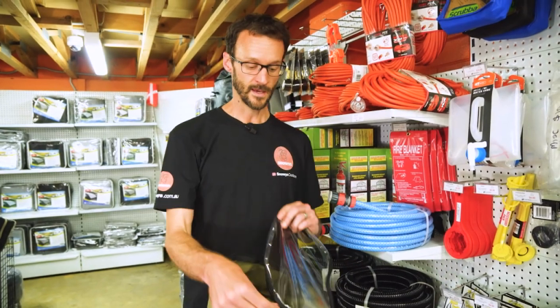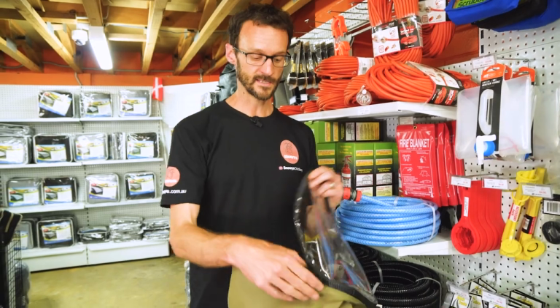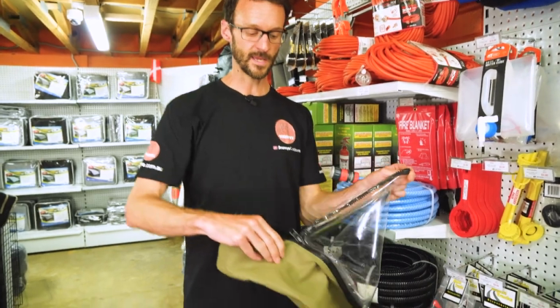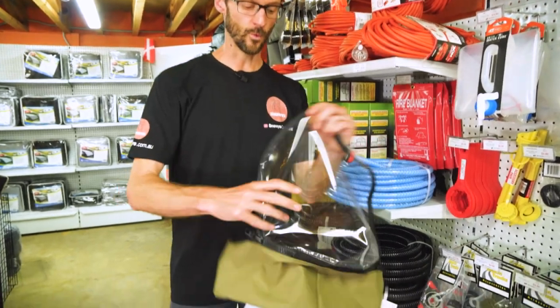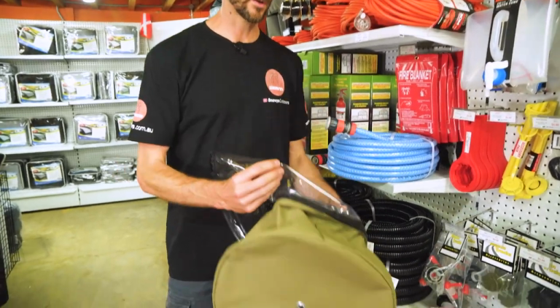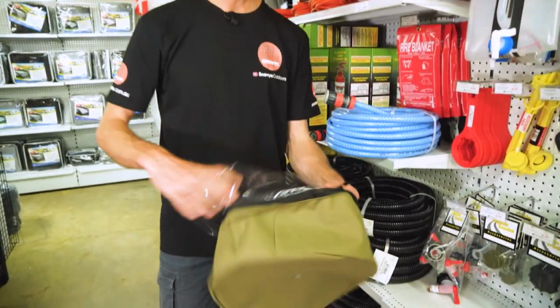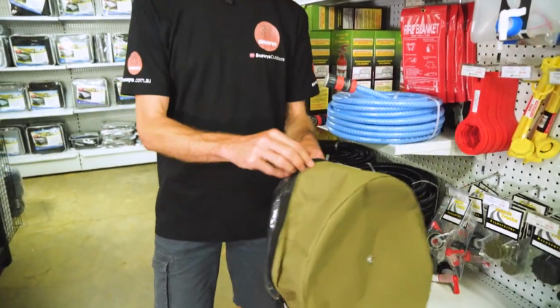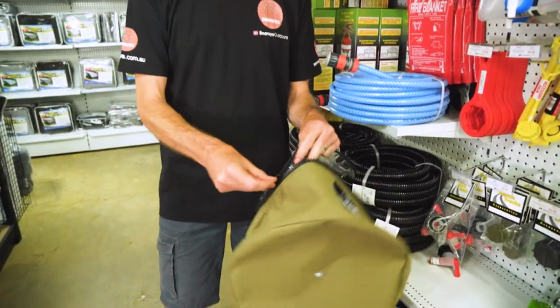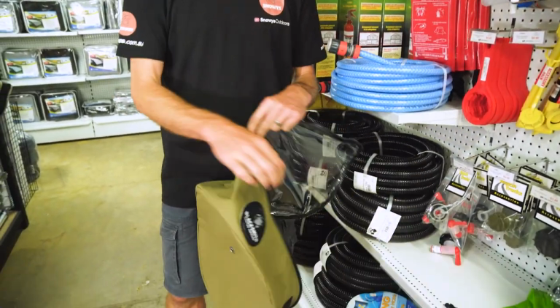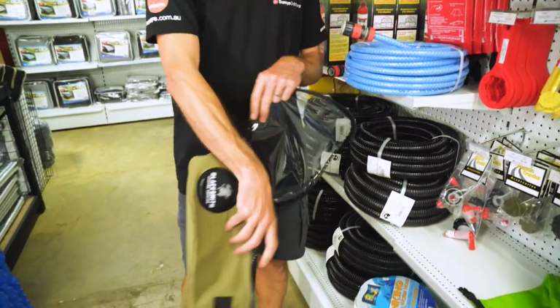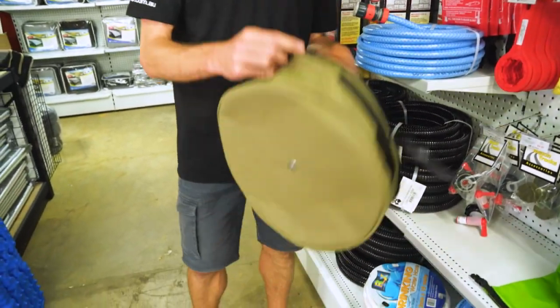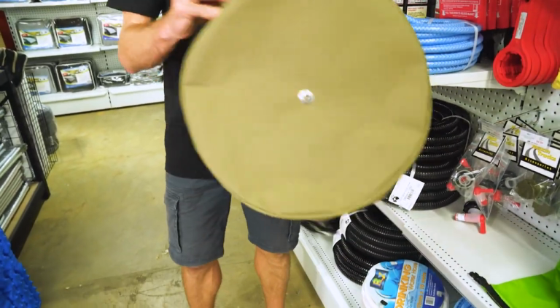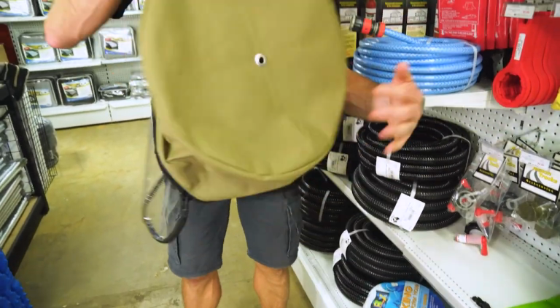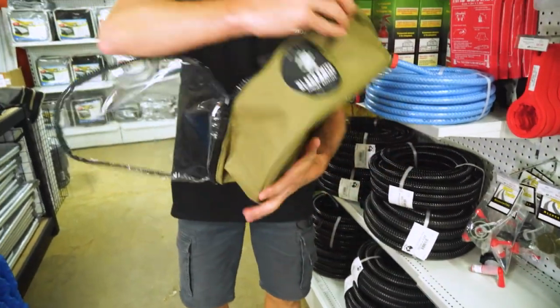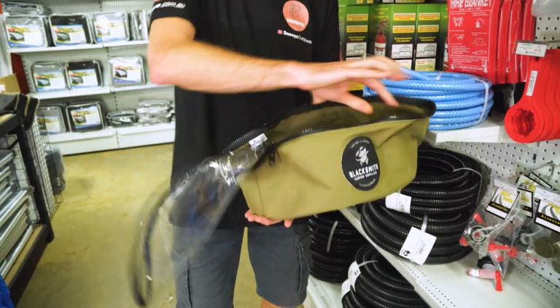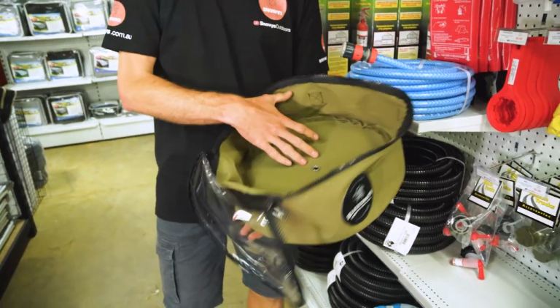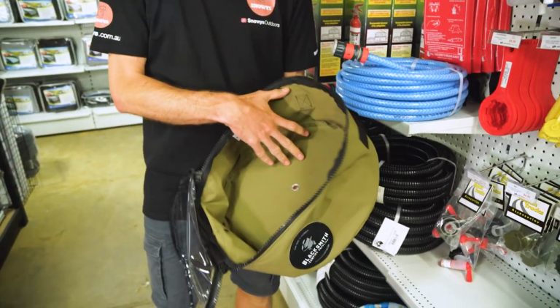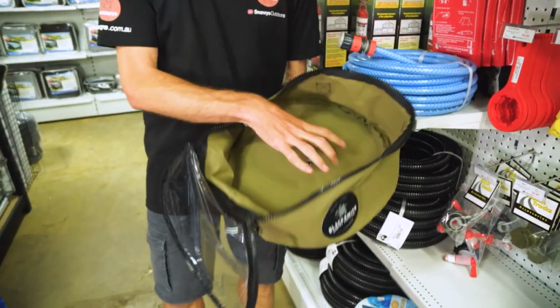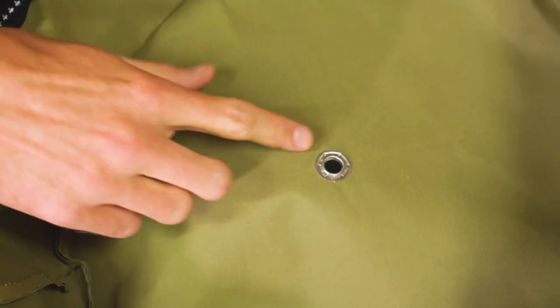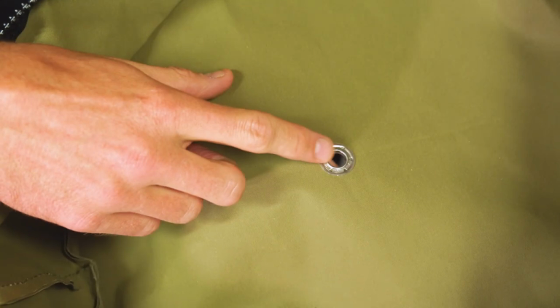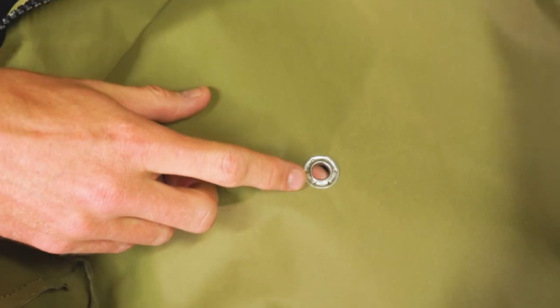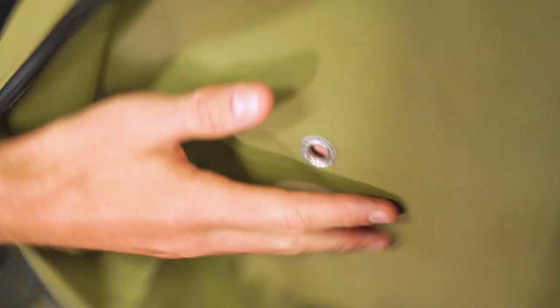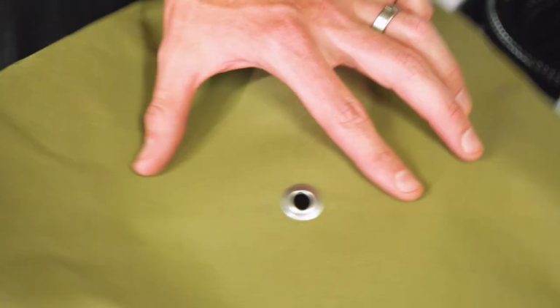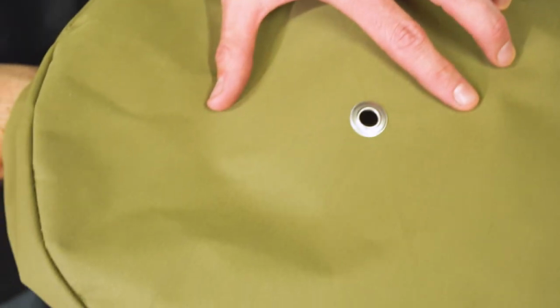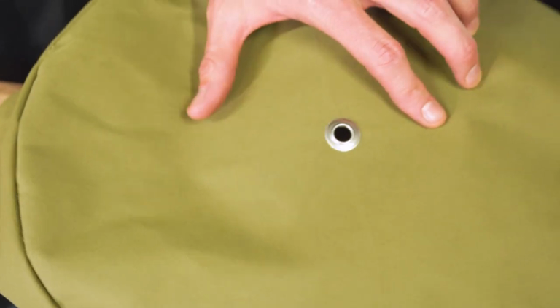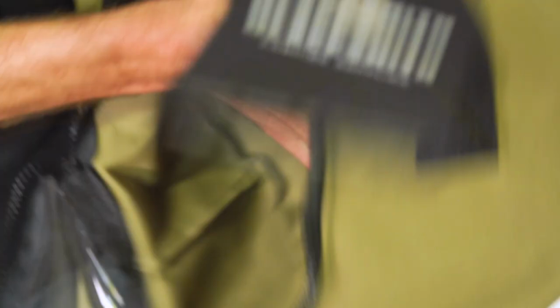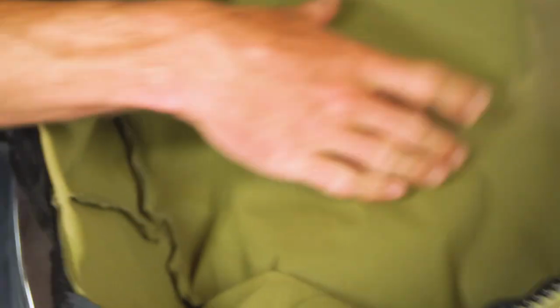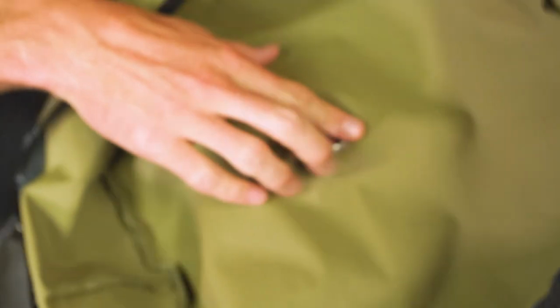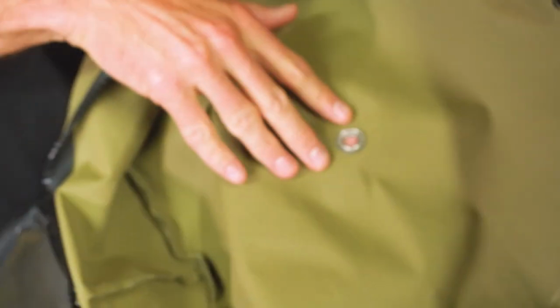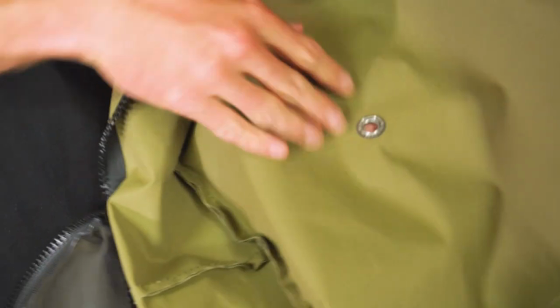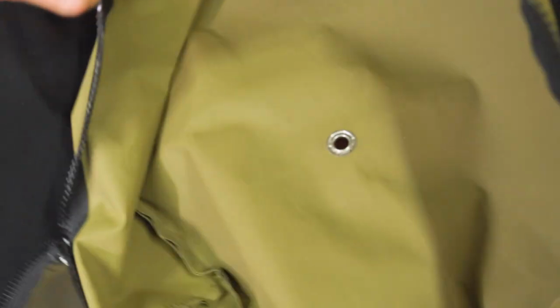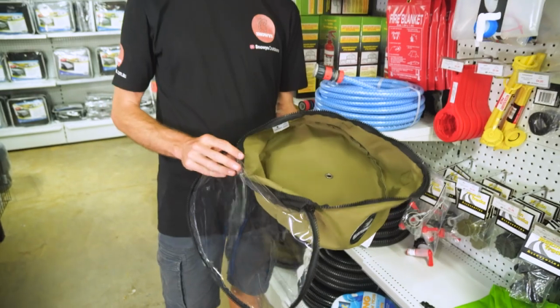Being a water hose bag, you will get a bit of water inside here, so you always want to store the bag dry. But while it's in use, there is an eyelet in the bottom, so it does allow water to escape out of the bag.